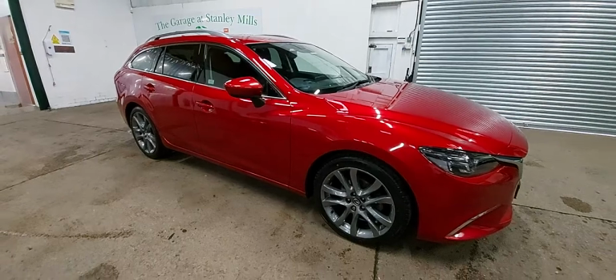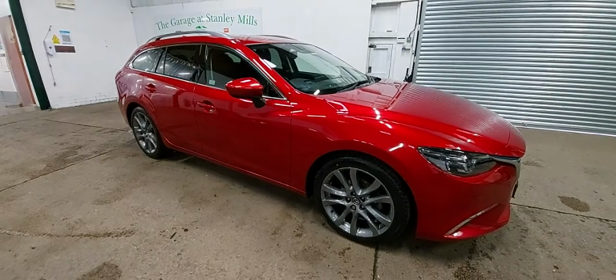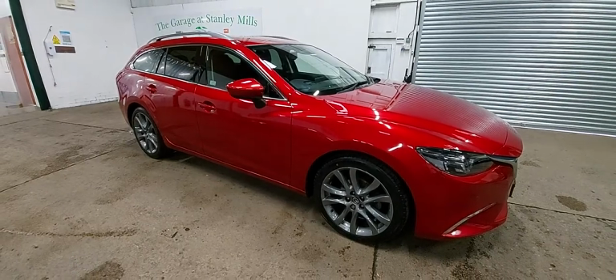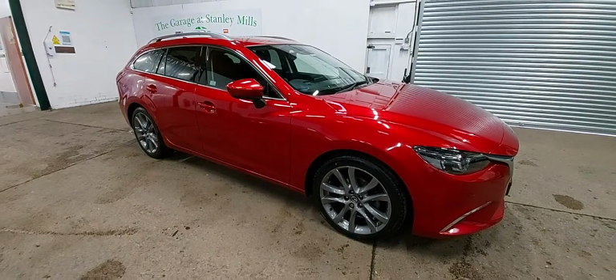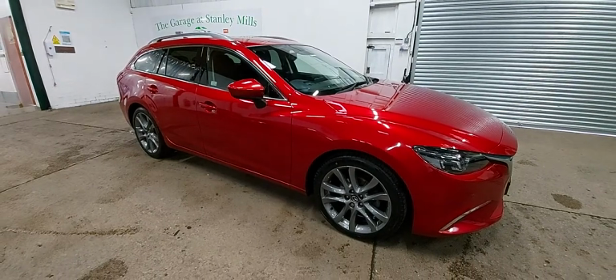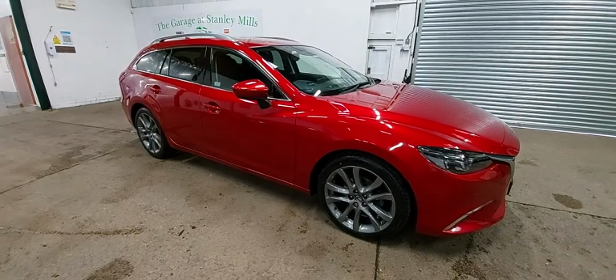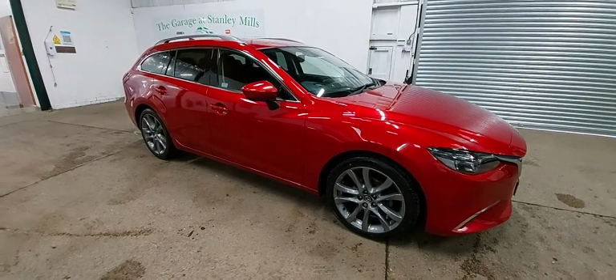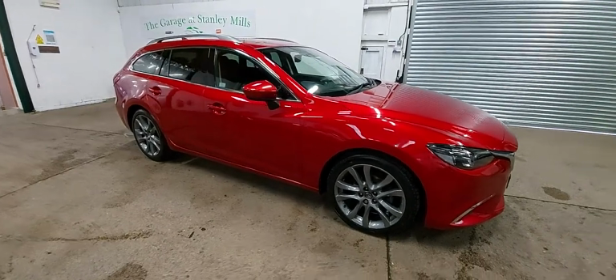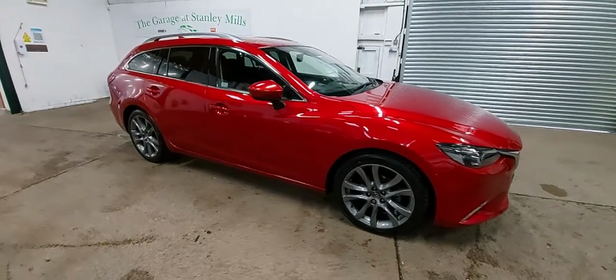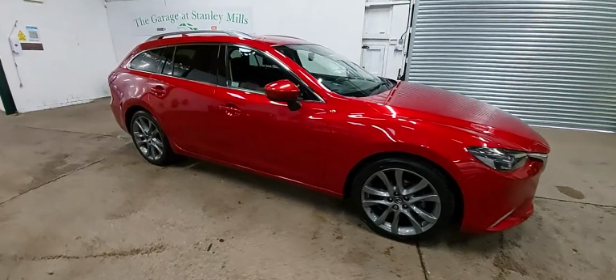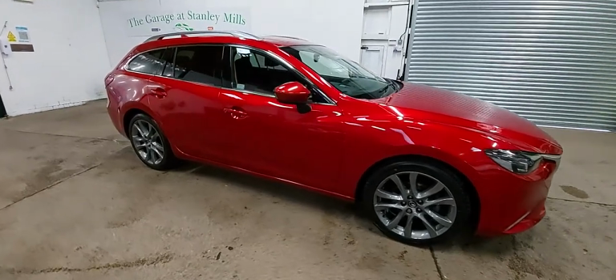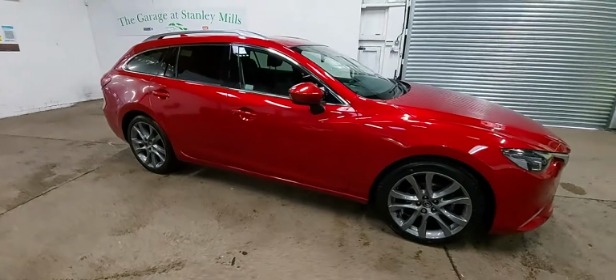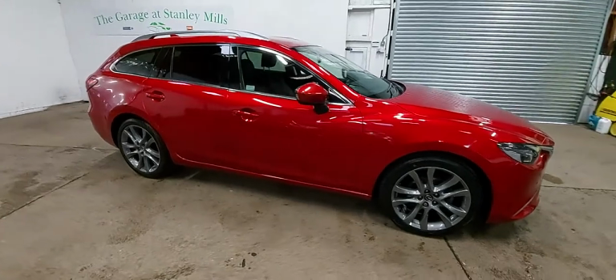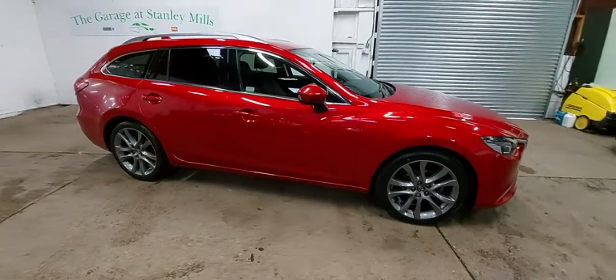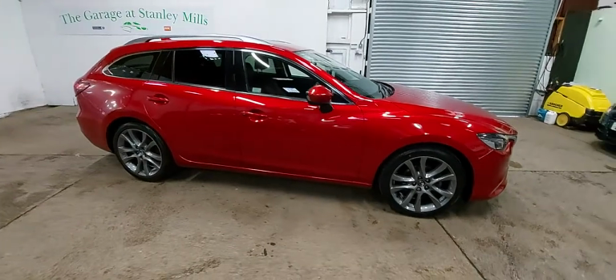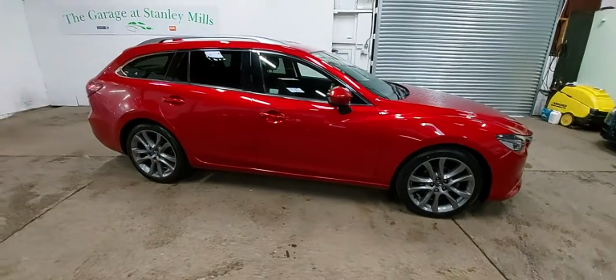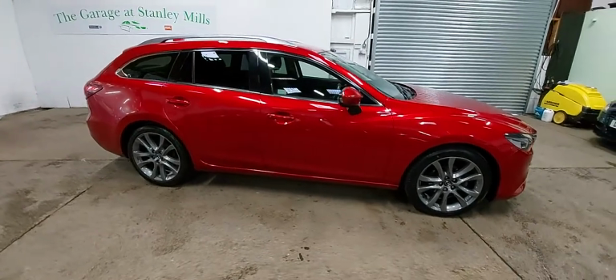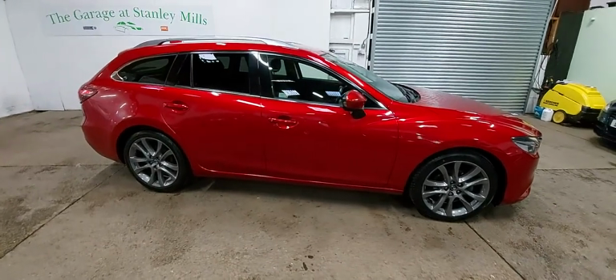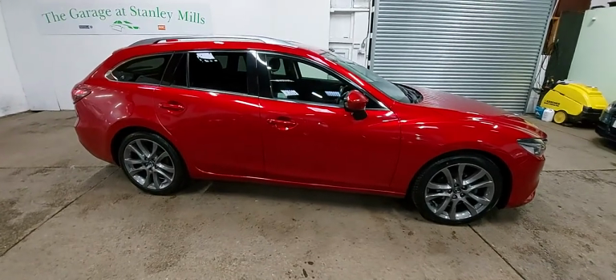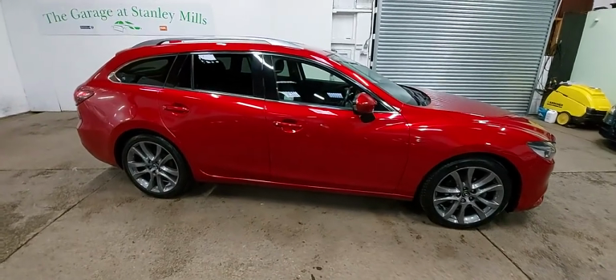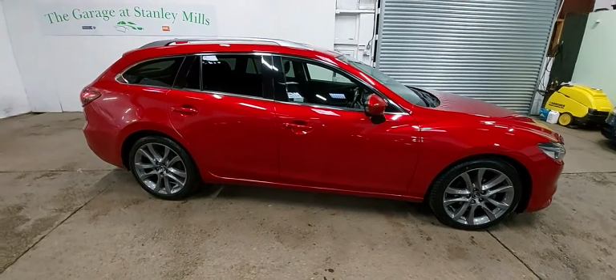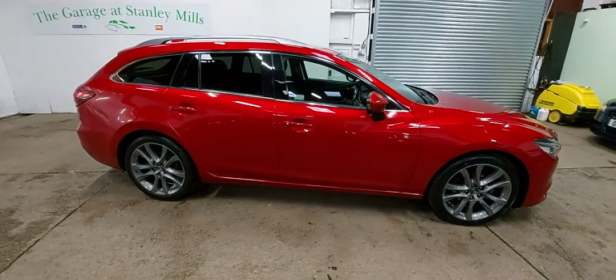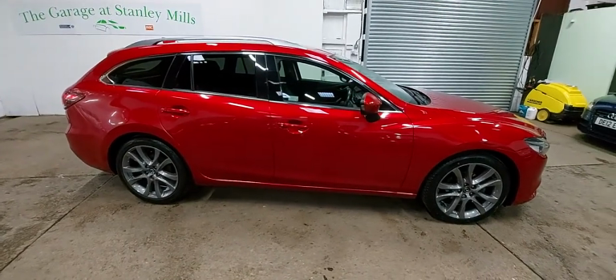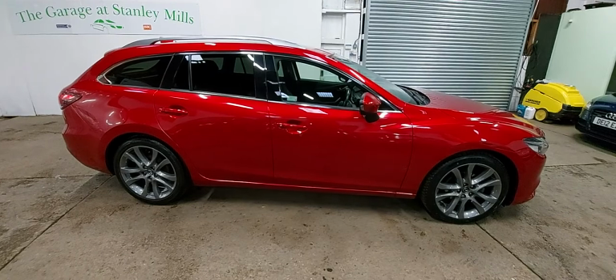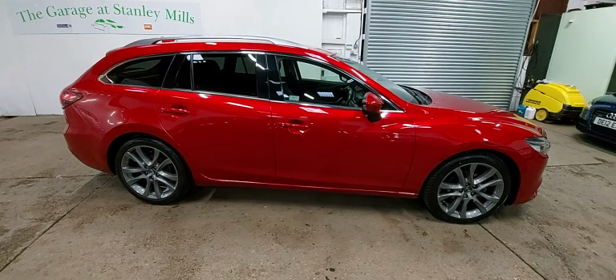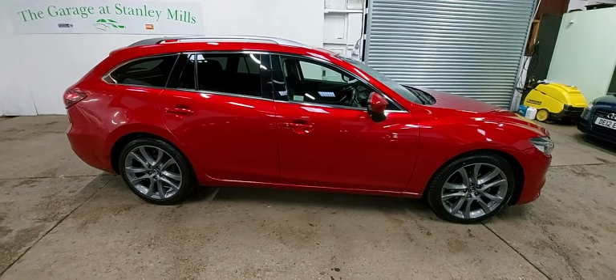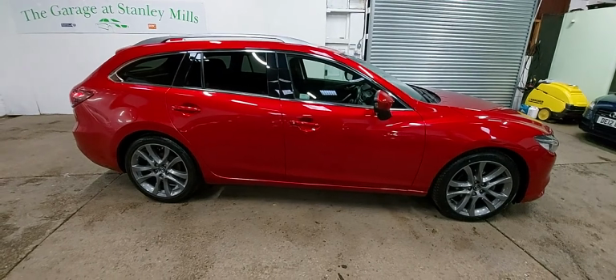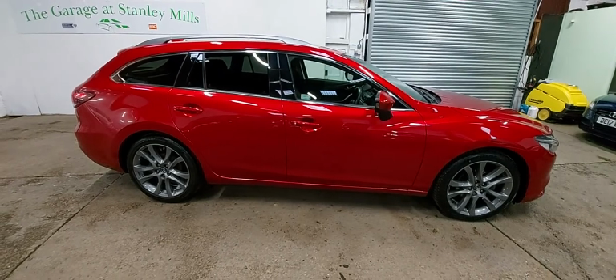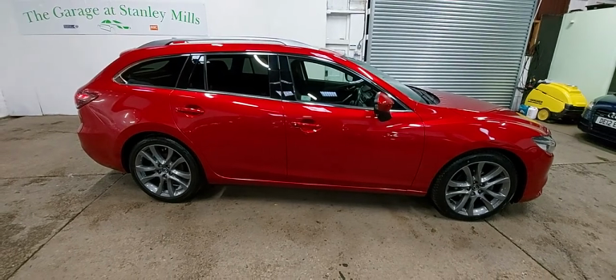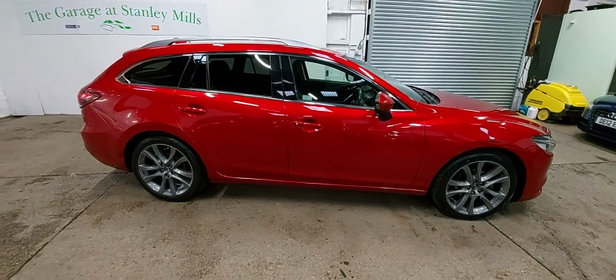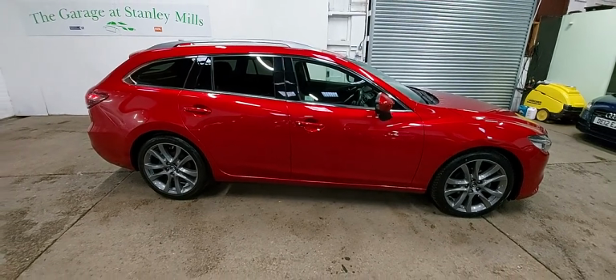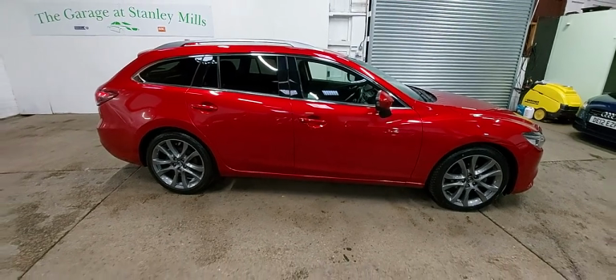Hi there, once again talking to you via video rather than in person with this dreaded situation that we've got in the country at the moment, but at least giving a little bit of an insight into some of the cars that we've got in stock here at the garage at Stanley Mills.